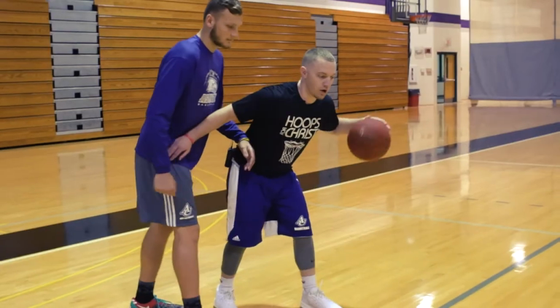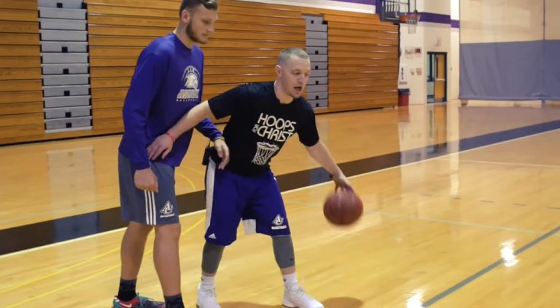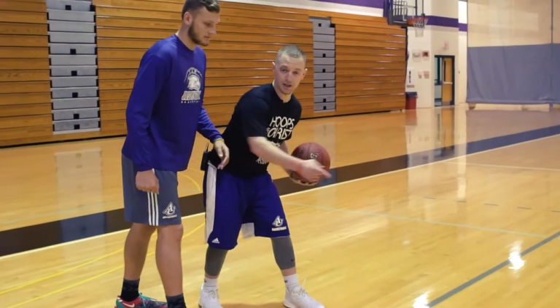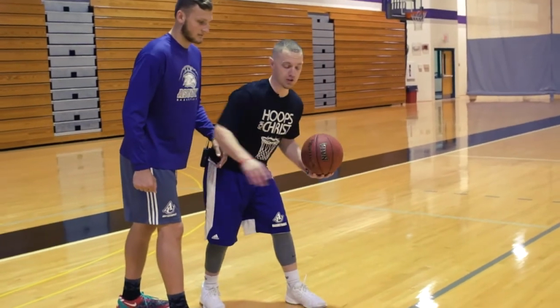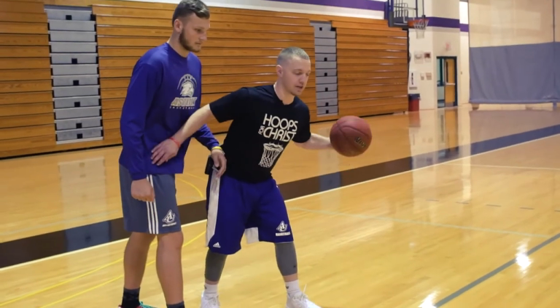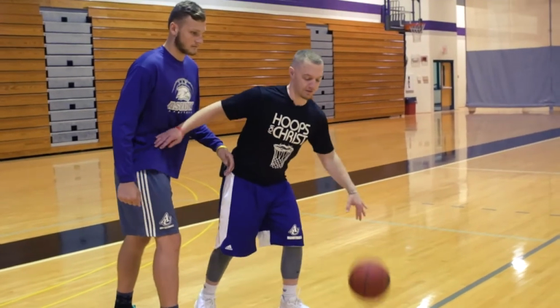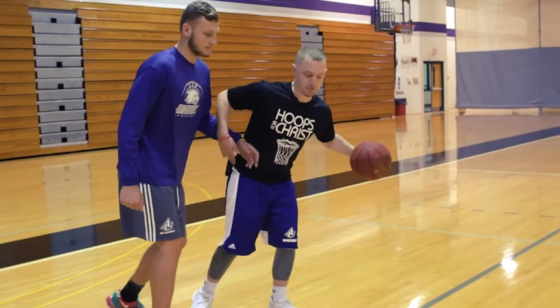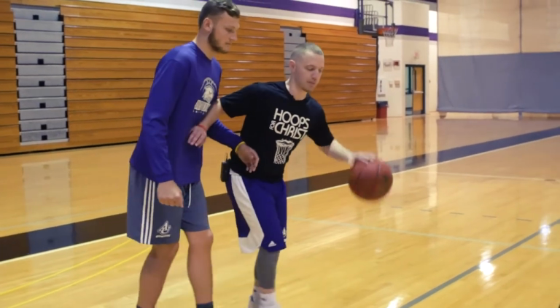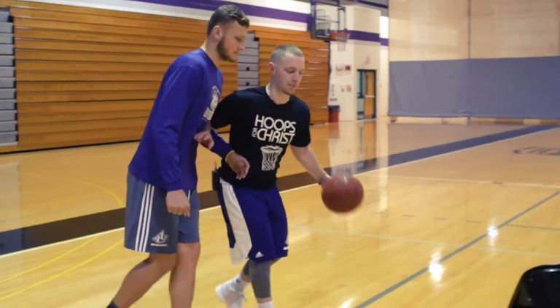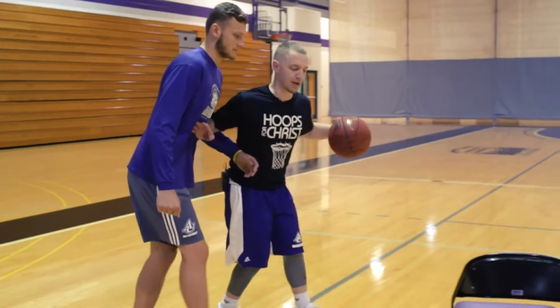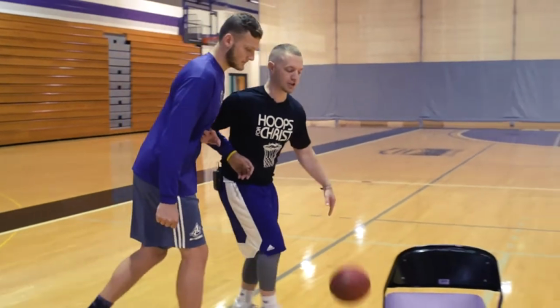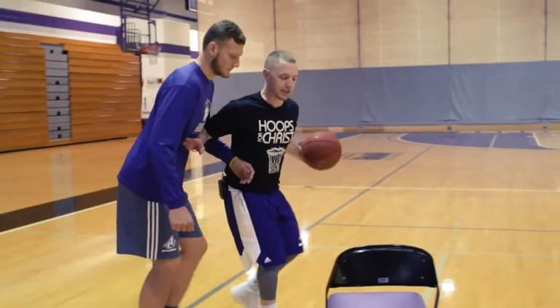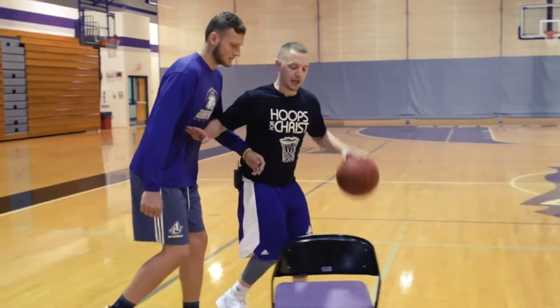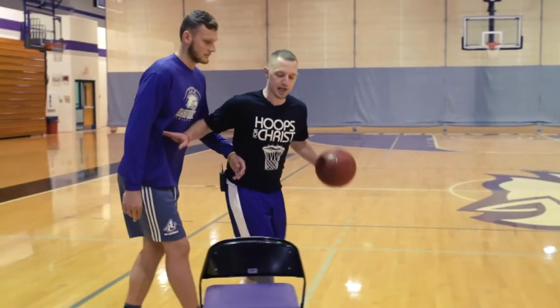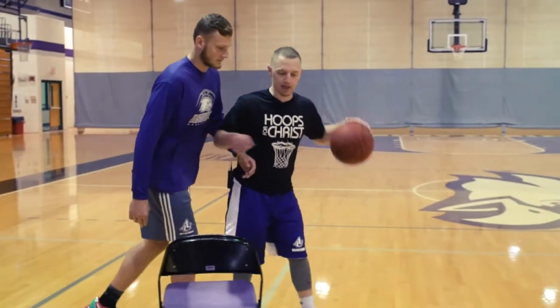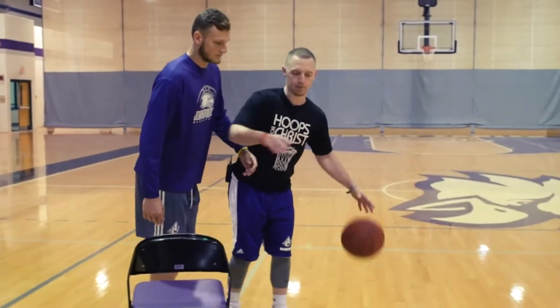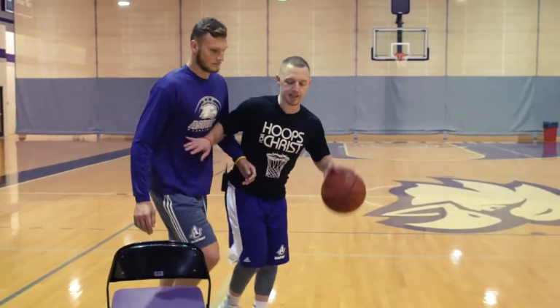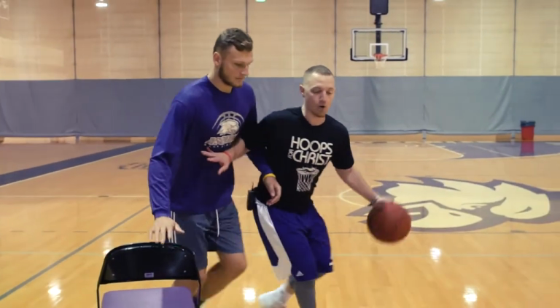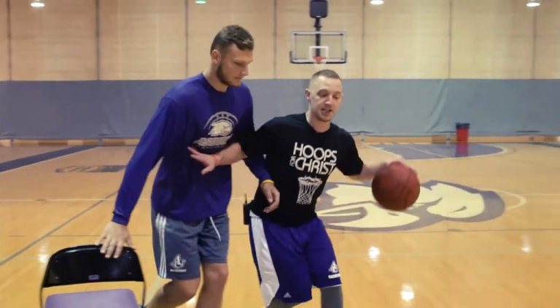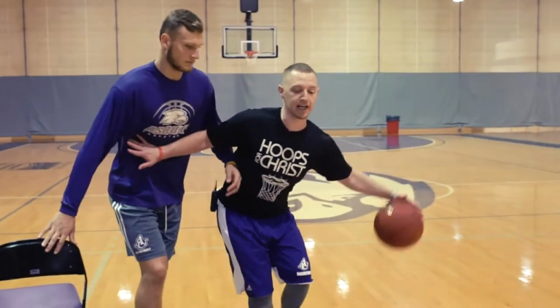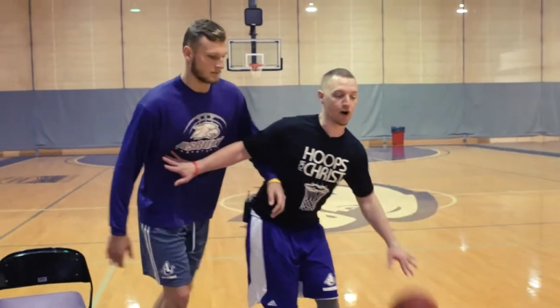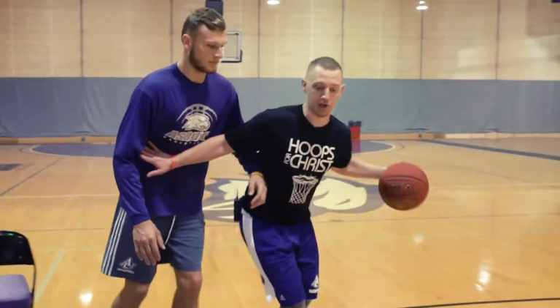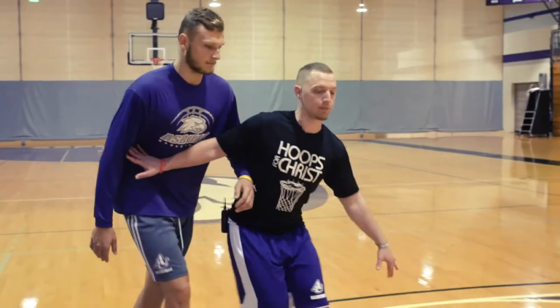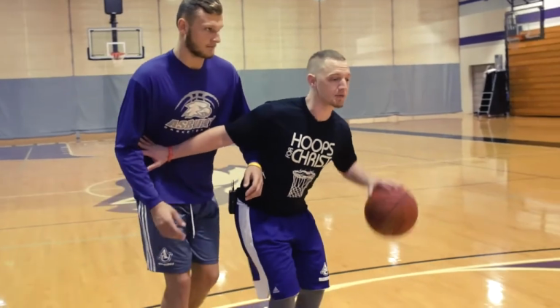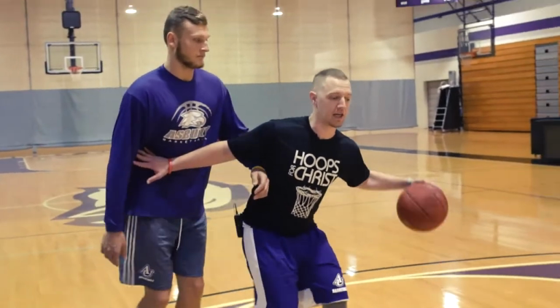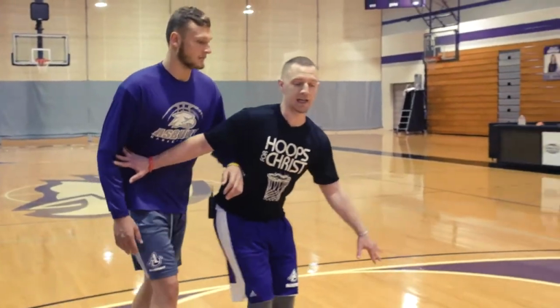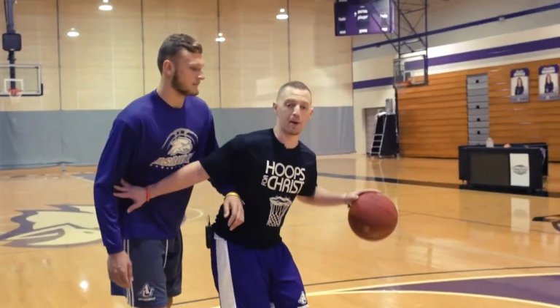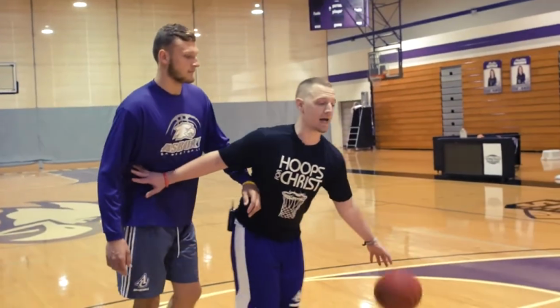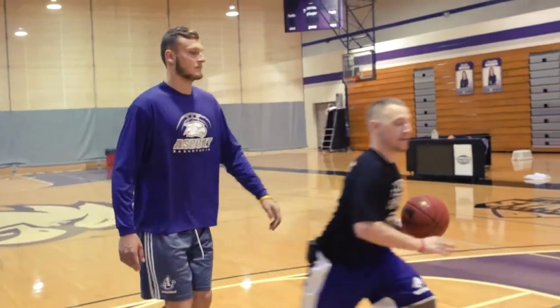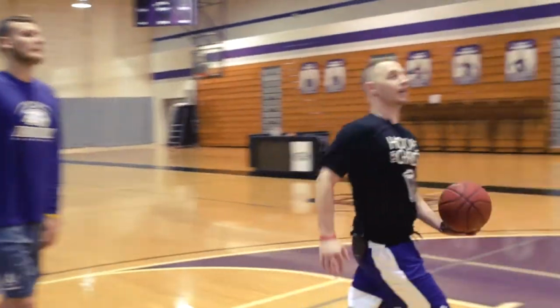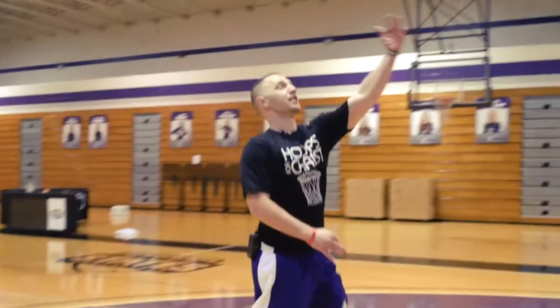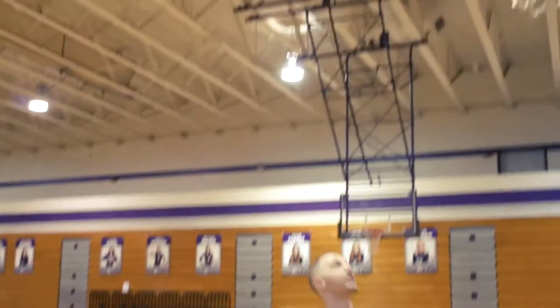So I got the ball screen, my defender's pushing me, trying to push me over the screen. He's chasing me, the big is low. He's trying to get in front, I'm trying to read my options. I keep him at bay, then I release, finish.